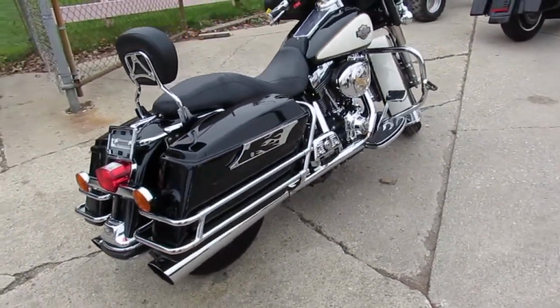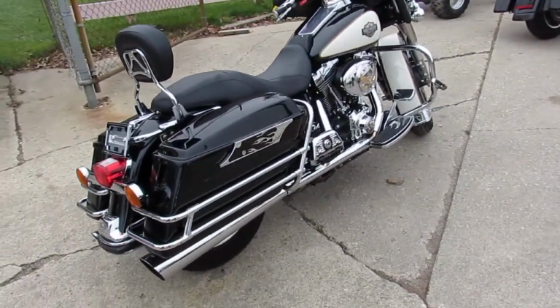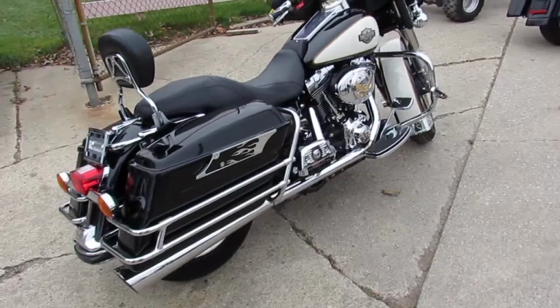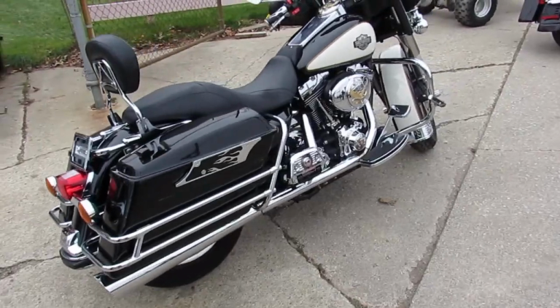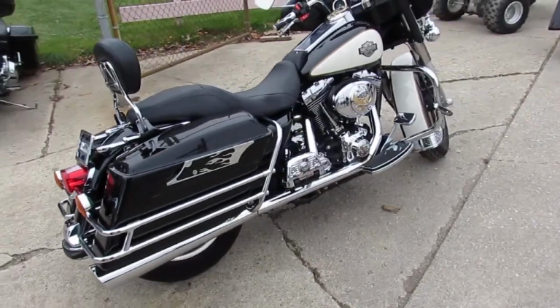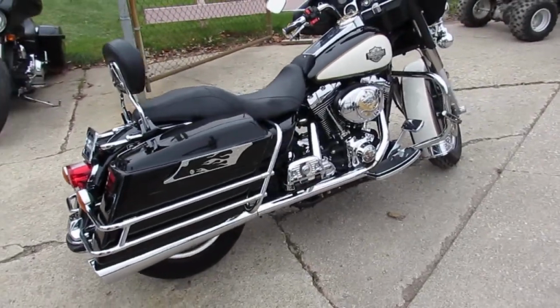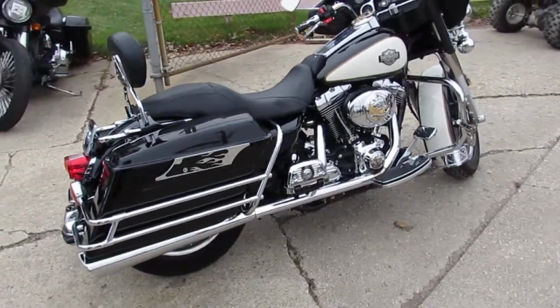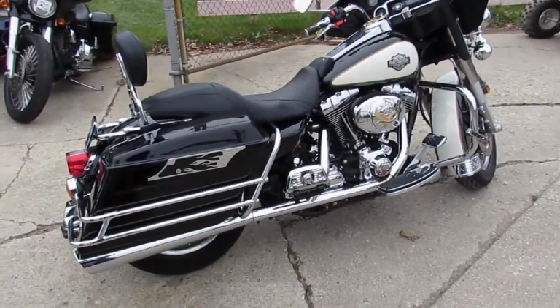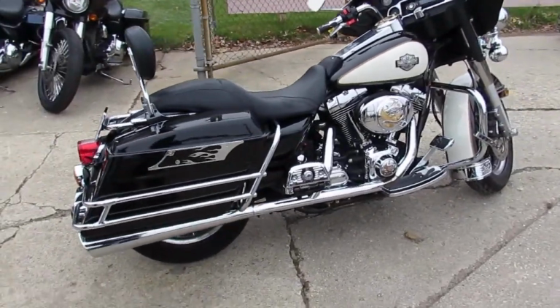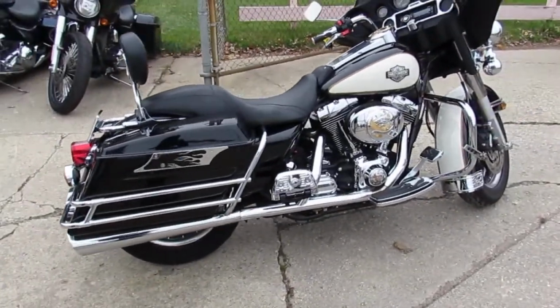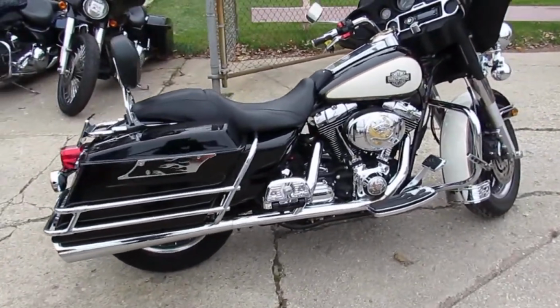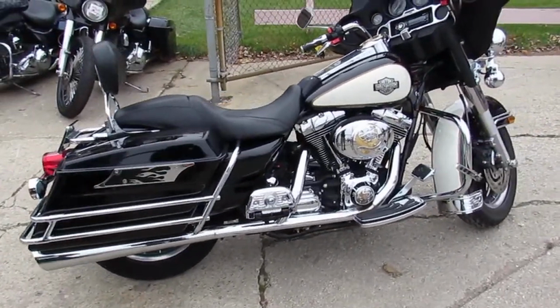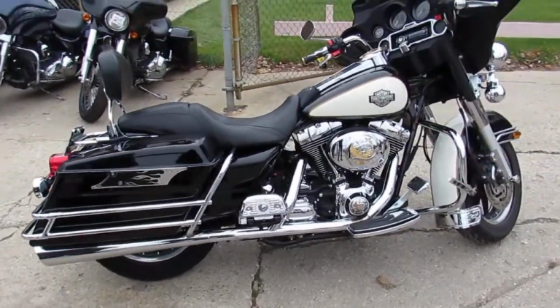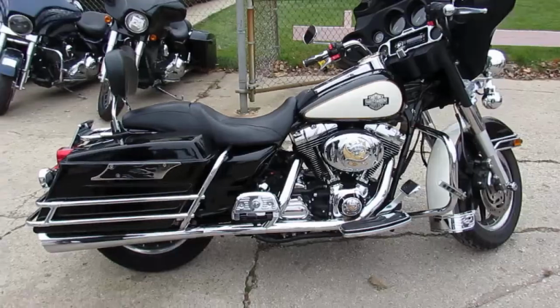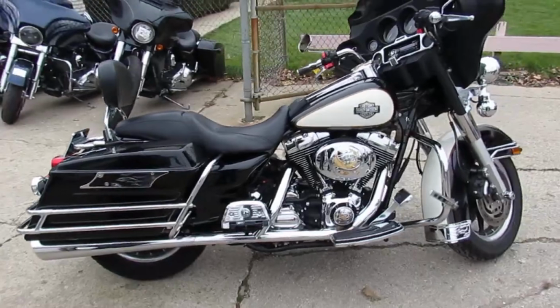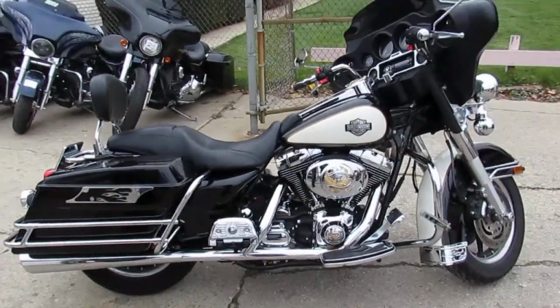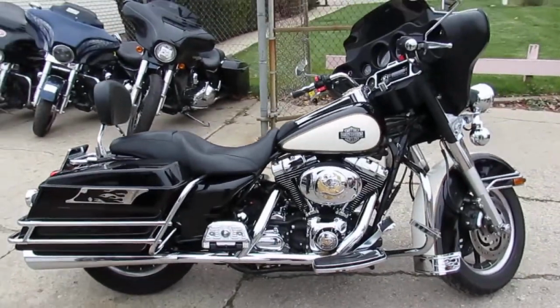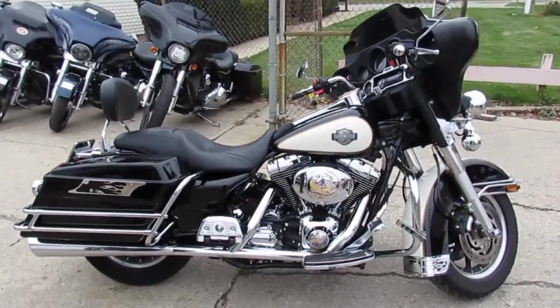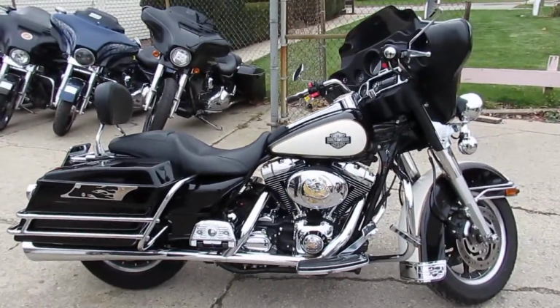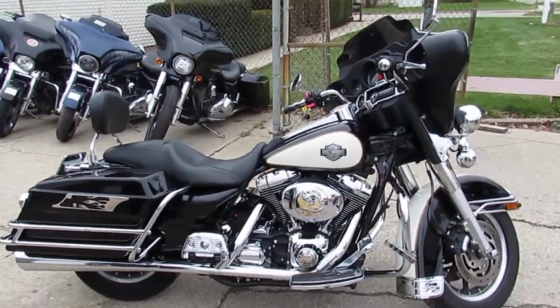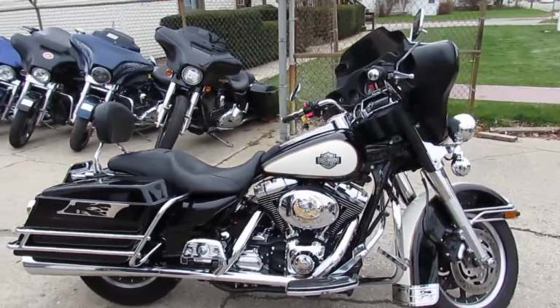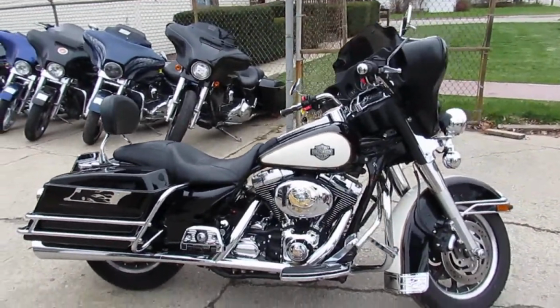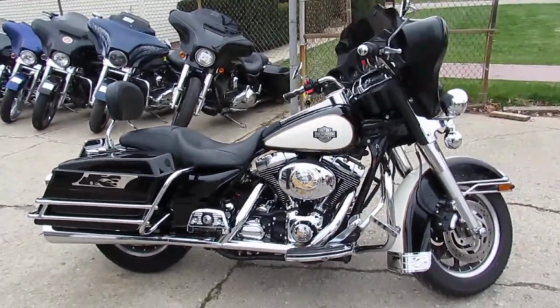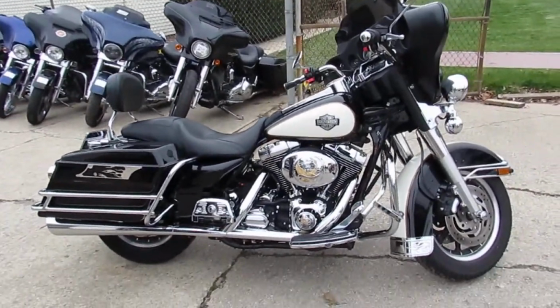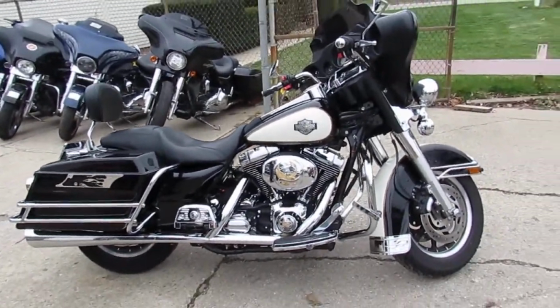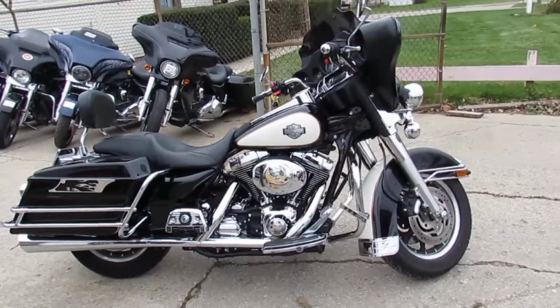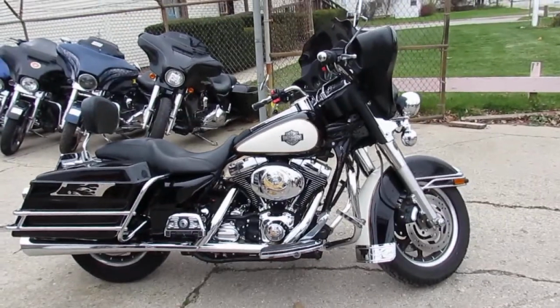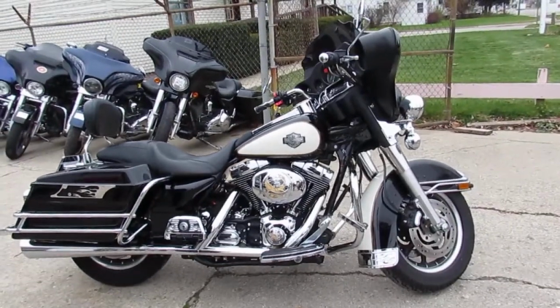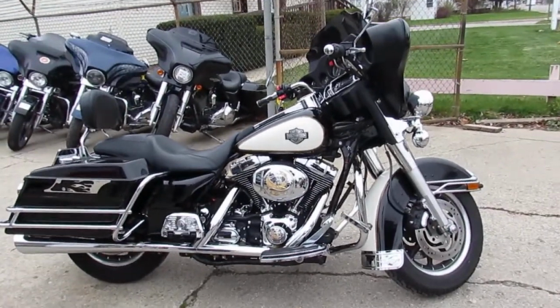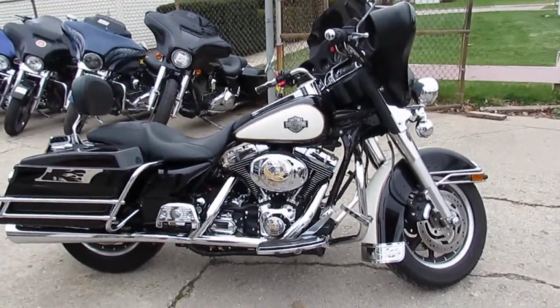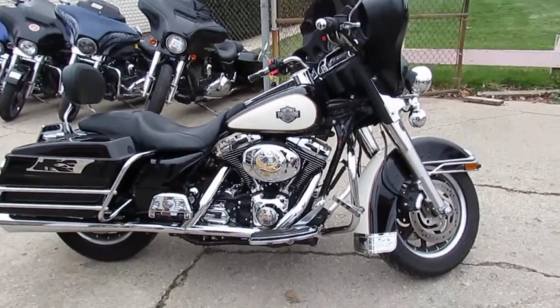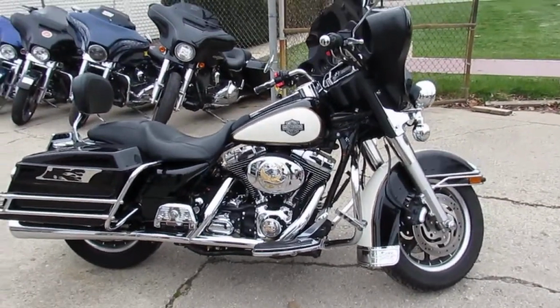It's a great bike — great low mileage bagger, only $9,999. That's a 2006 Electra Glide, under 16,000 miles, under ten grand. Won't be here long — give us a call today and you can ride today.